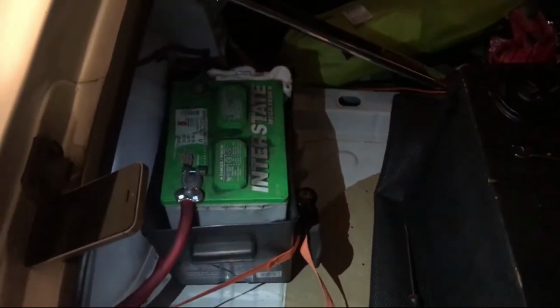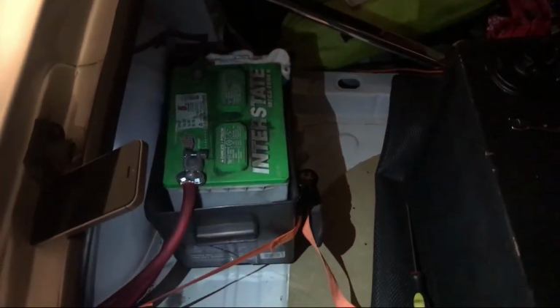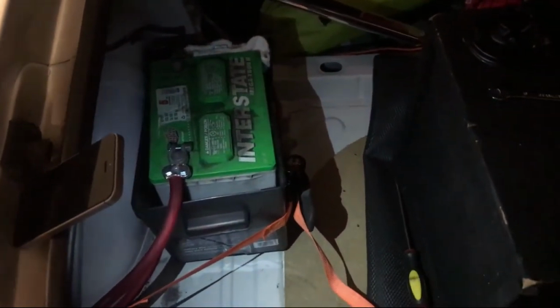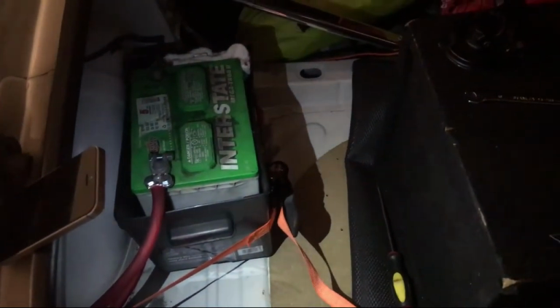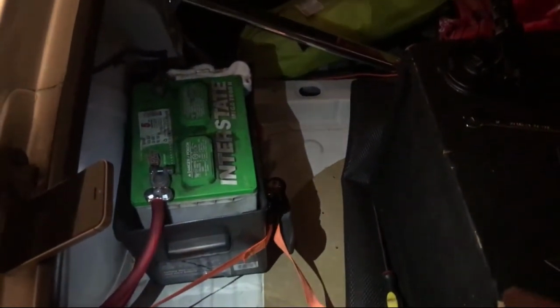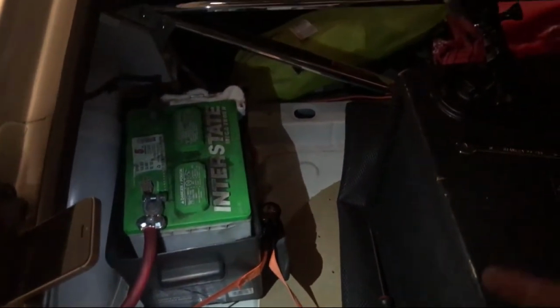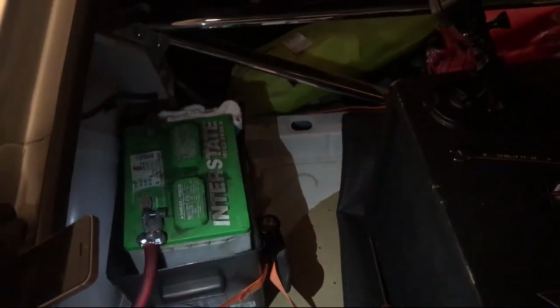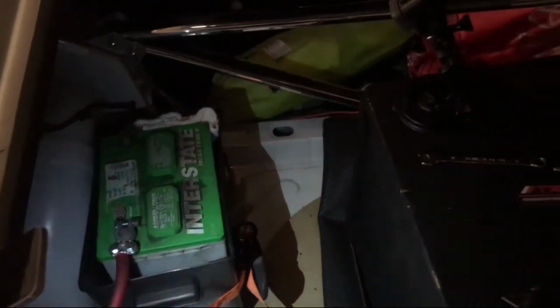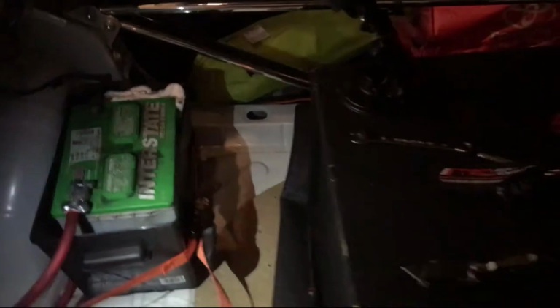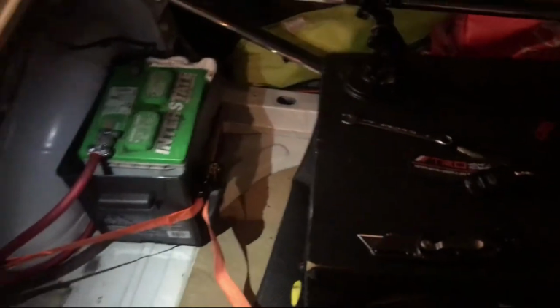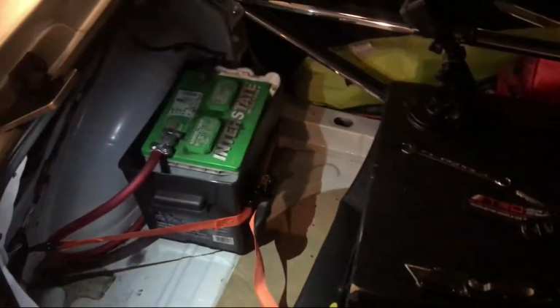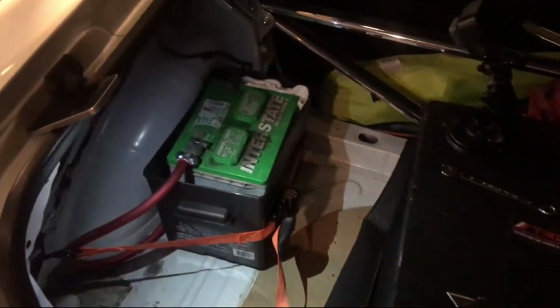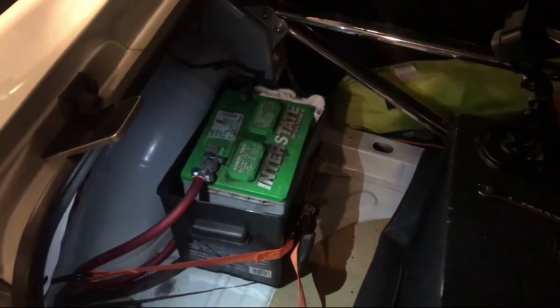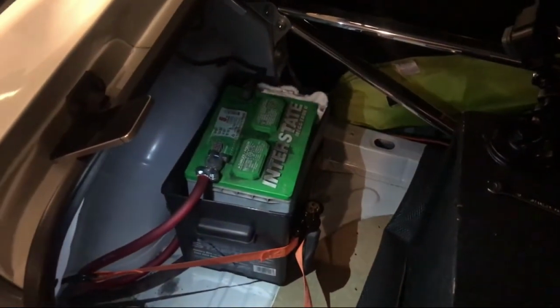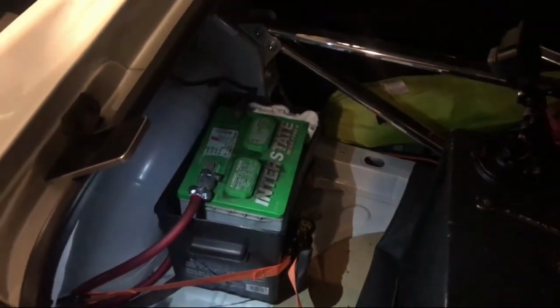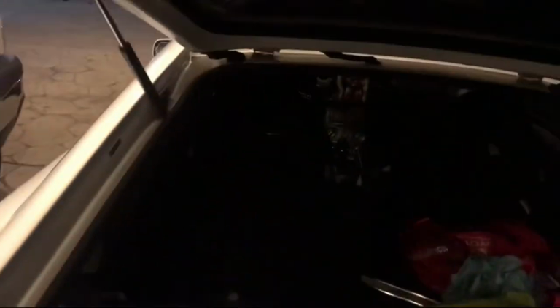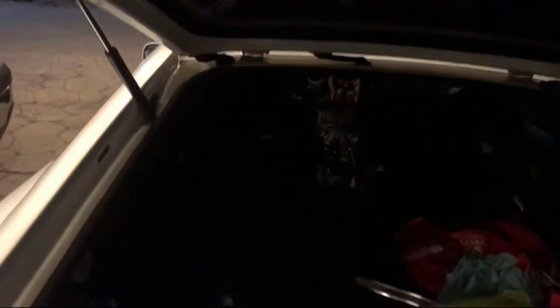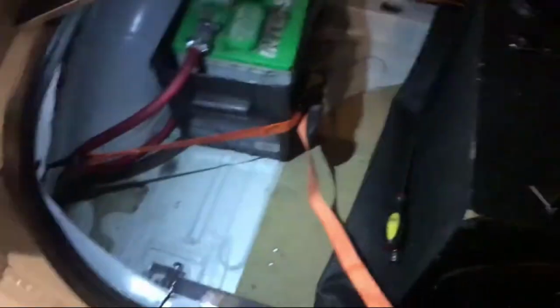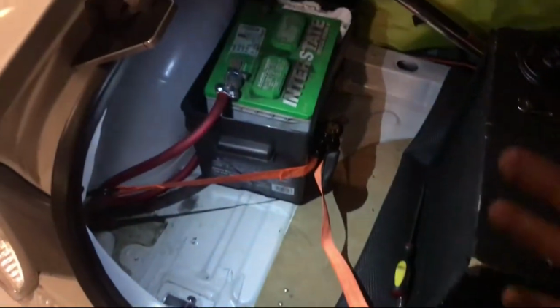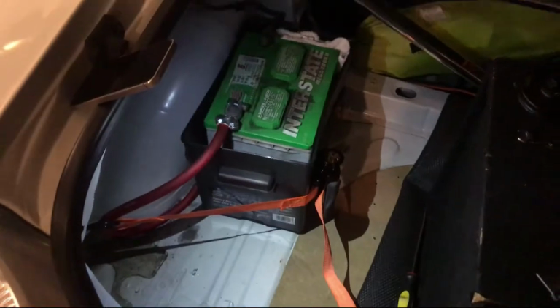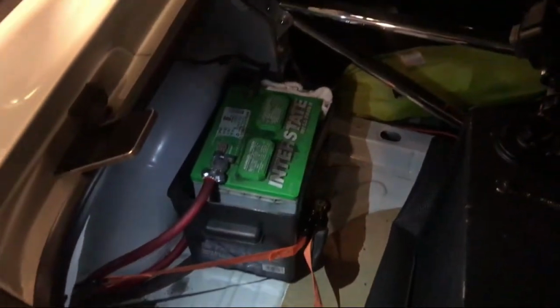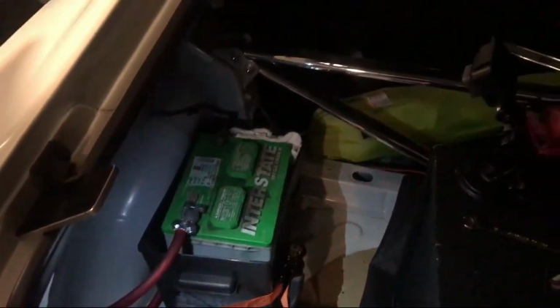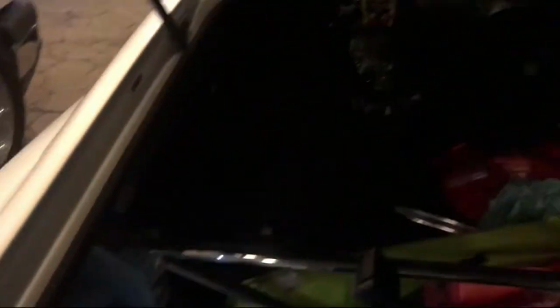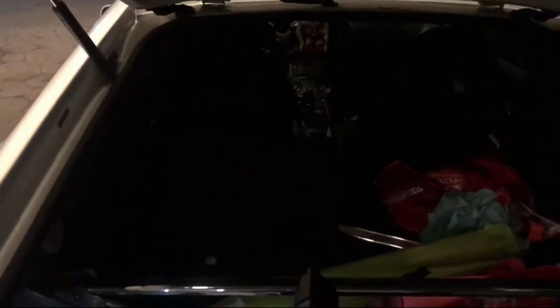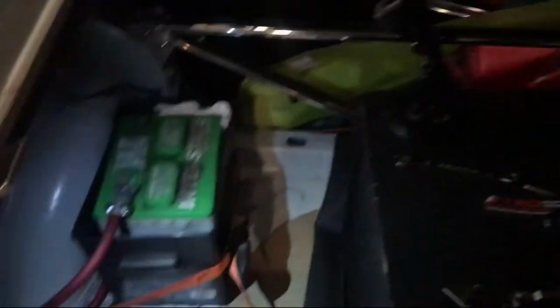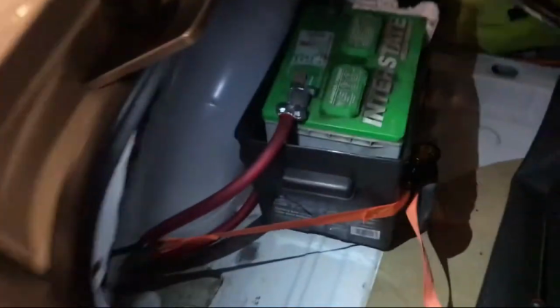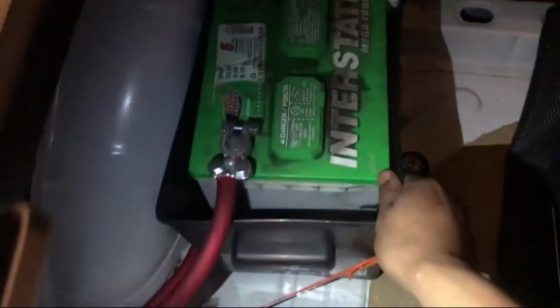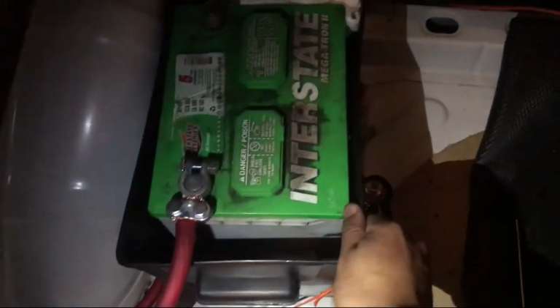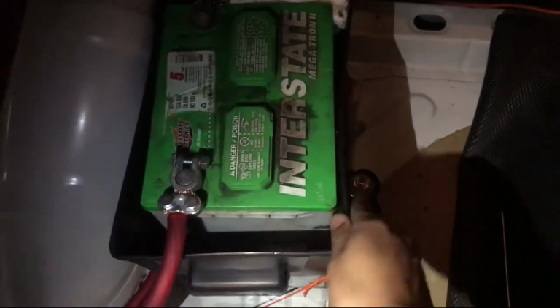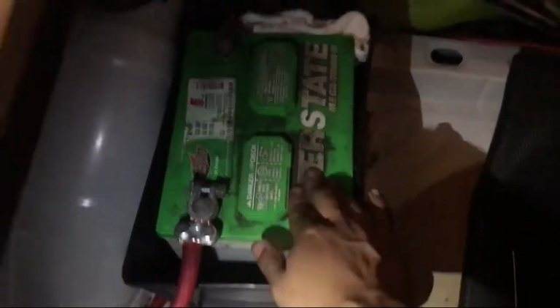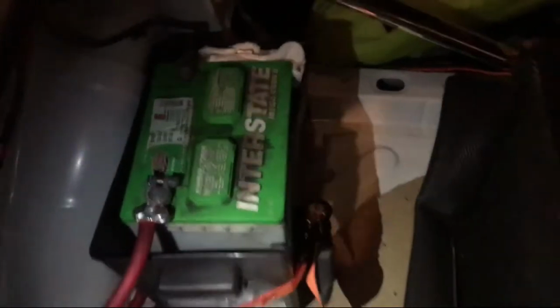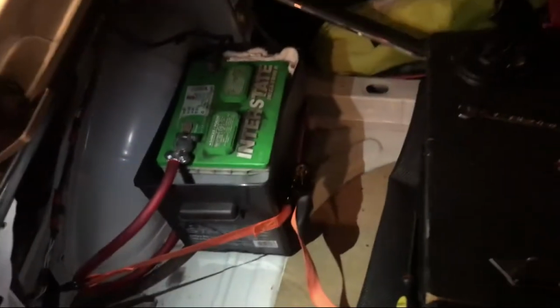I just need it to get to the shop and that's it. It turns on — I tested it, everything's connected and it turns on. So it's not really secured right now but it'll do for now until I get it to the shop.